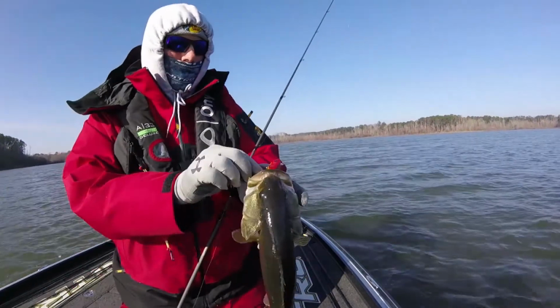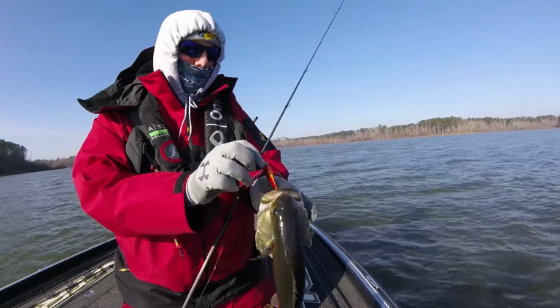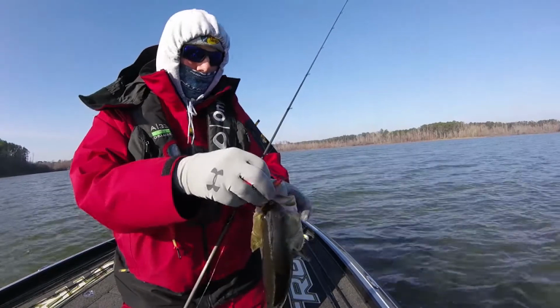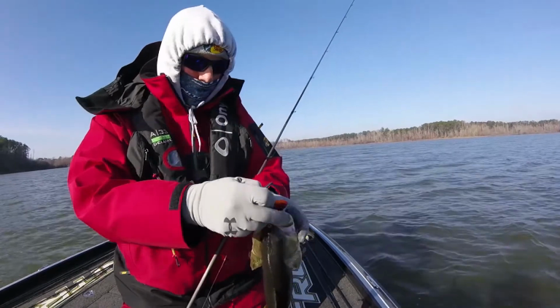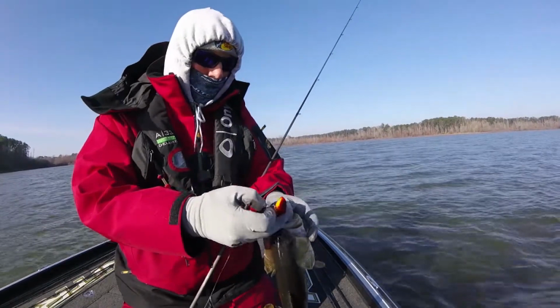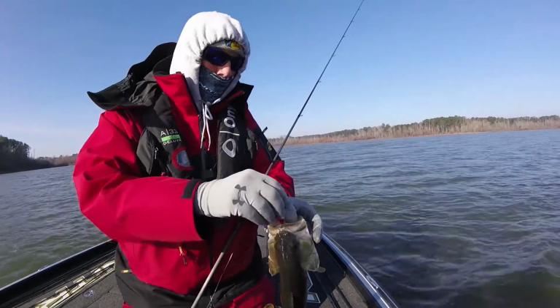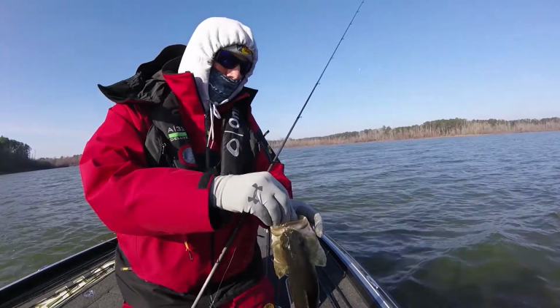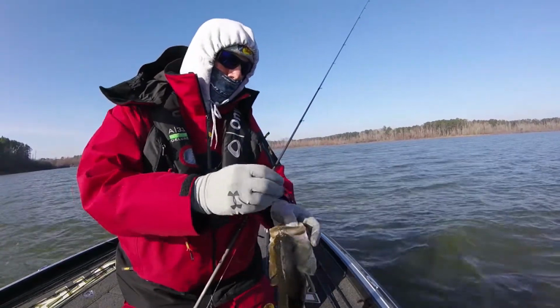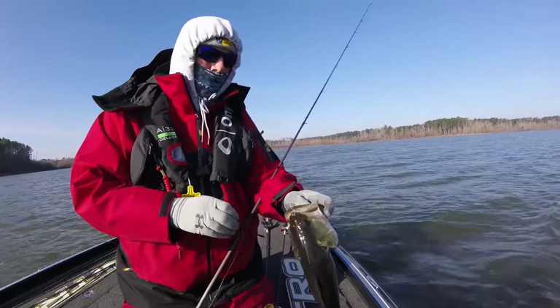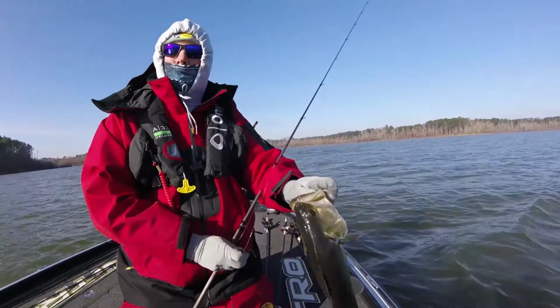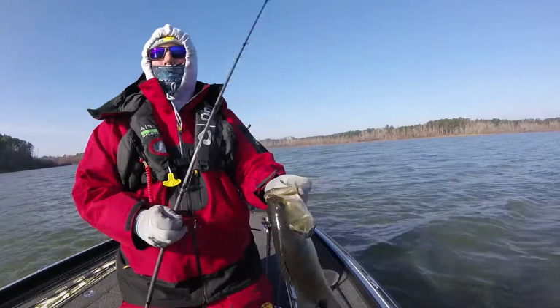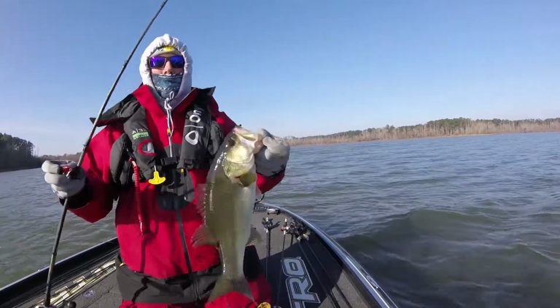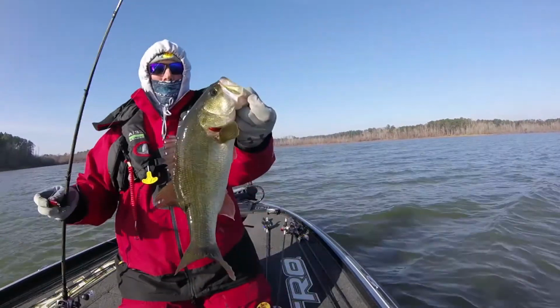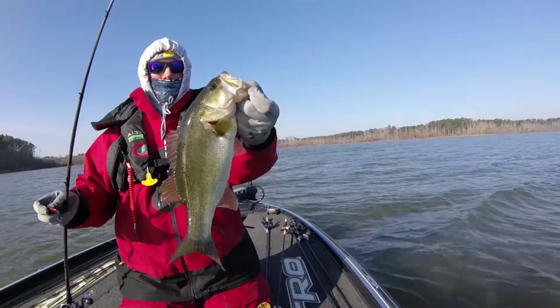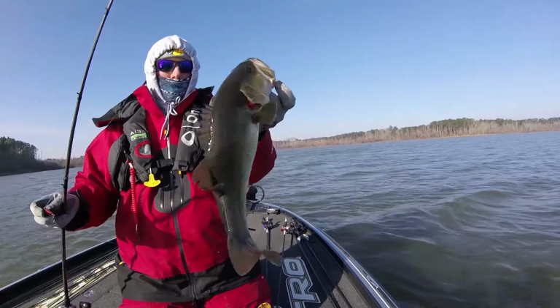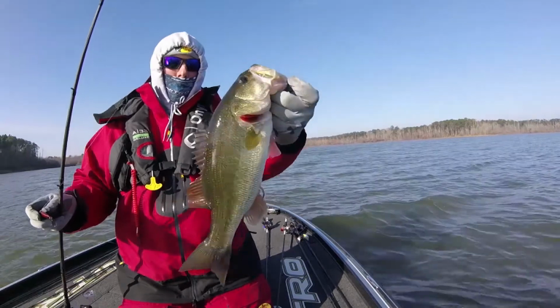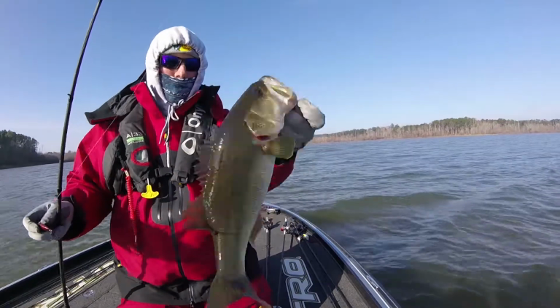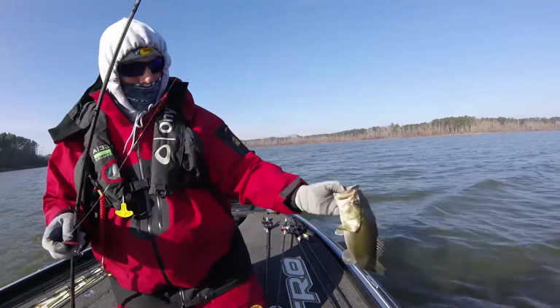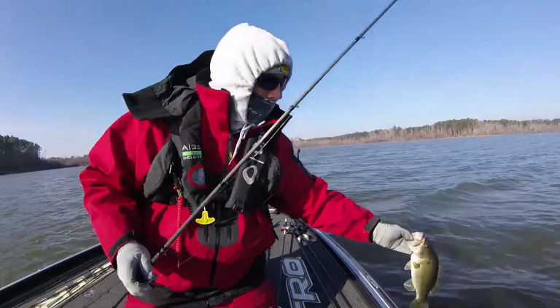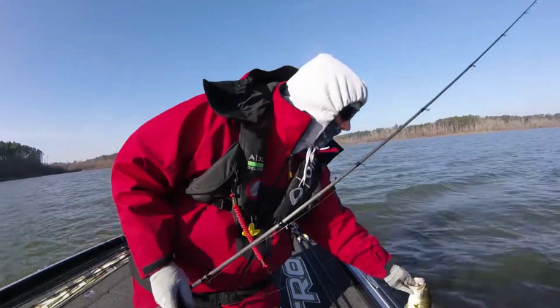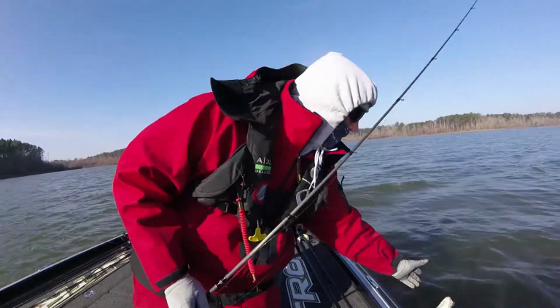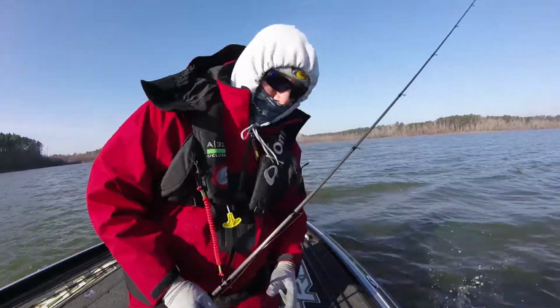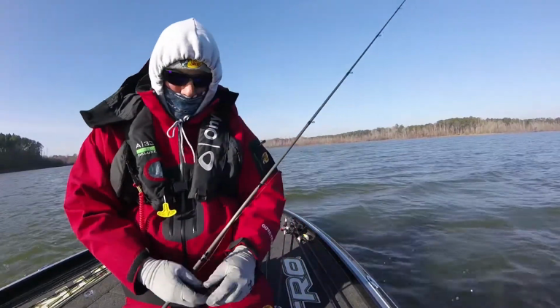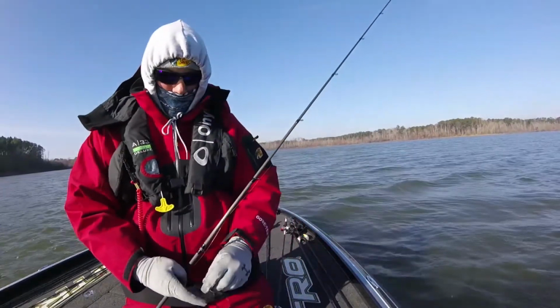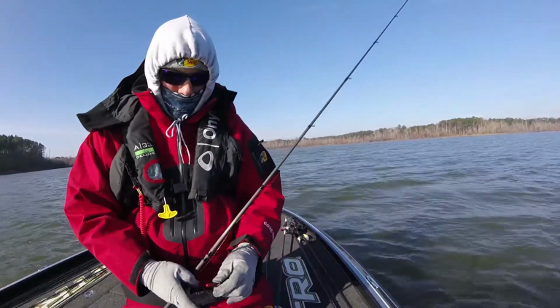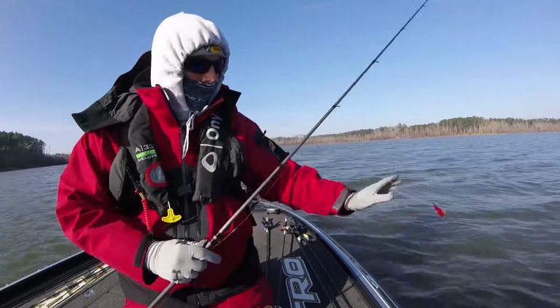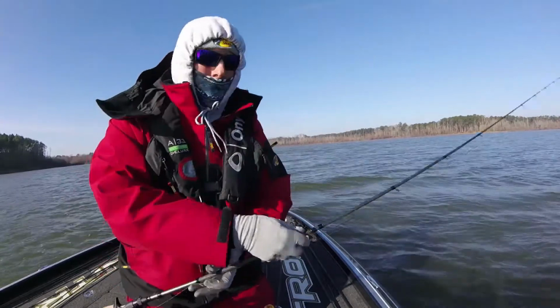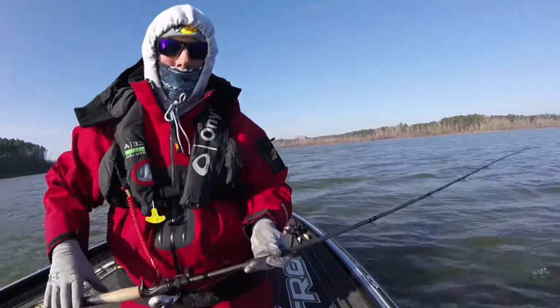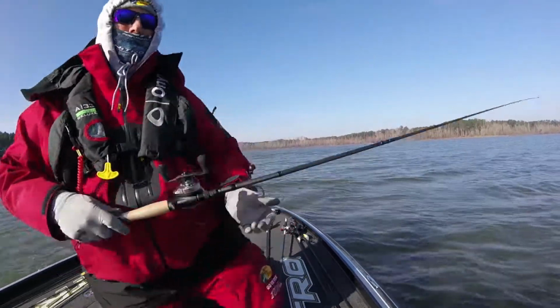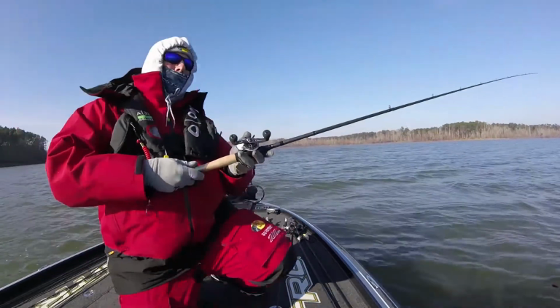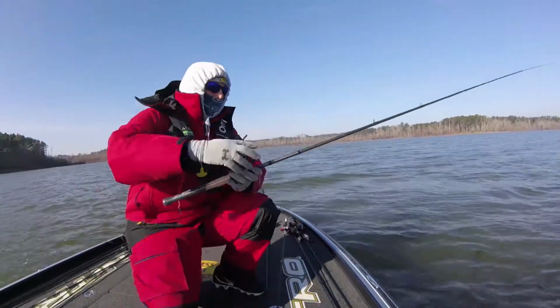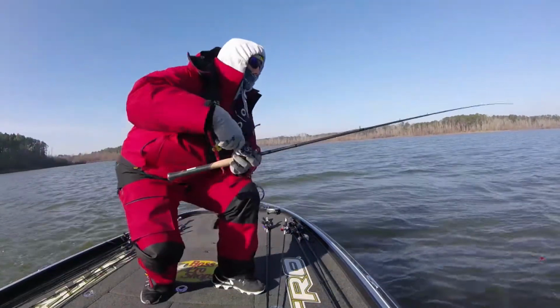Right now we're out here on Sam Rayburn Reservoir, fishing with my buddy Greg, and it's super cold — I mean it's 50 degrees — but these fish are reacting to the bait out here.